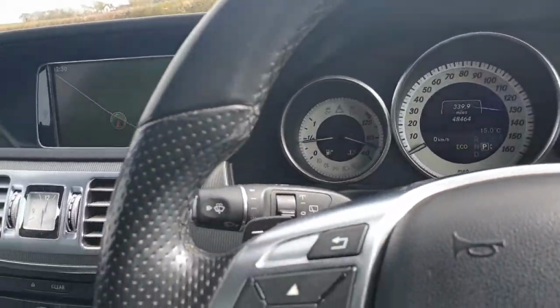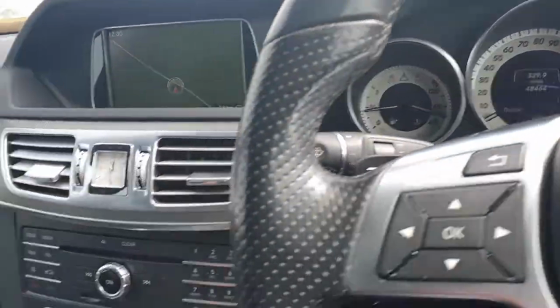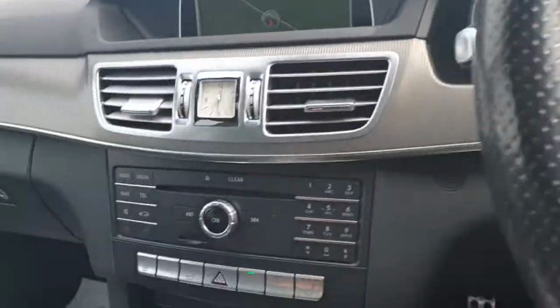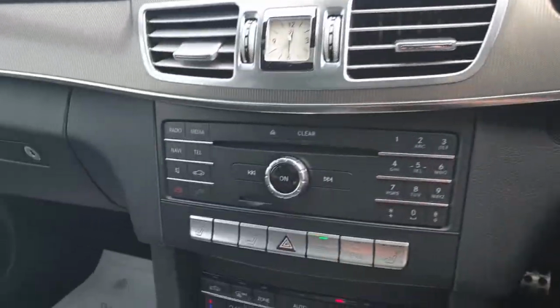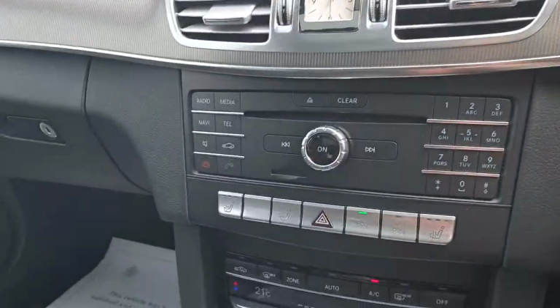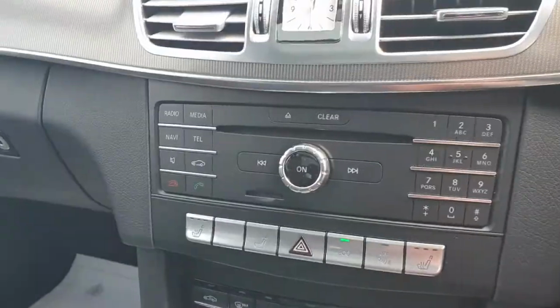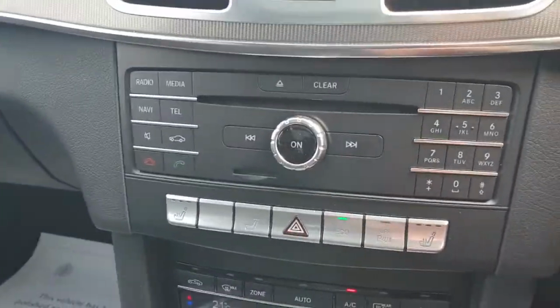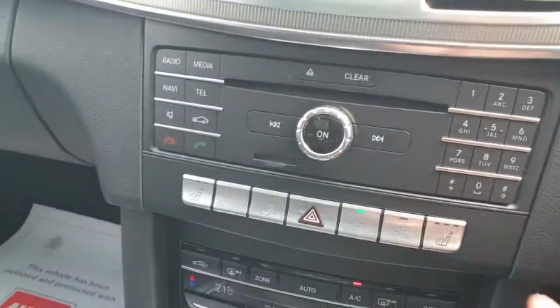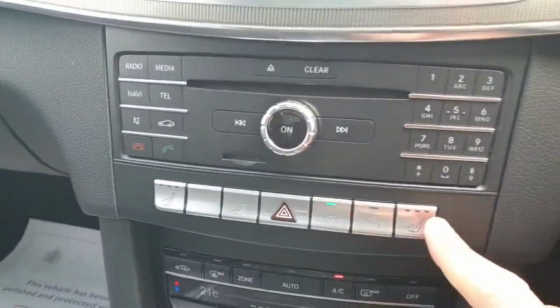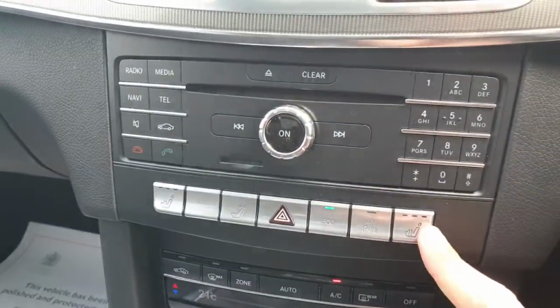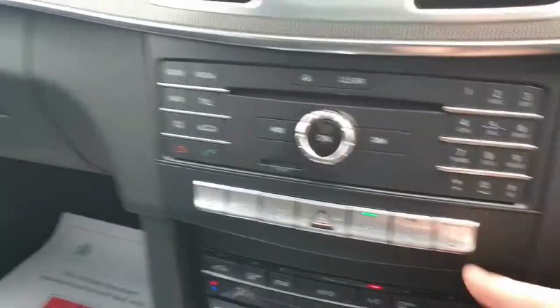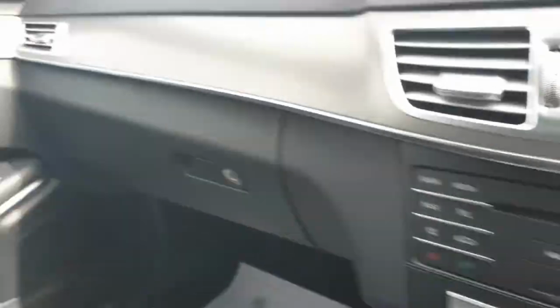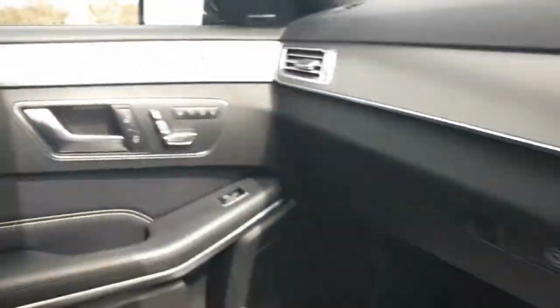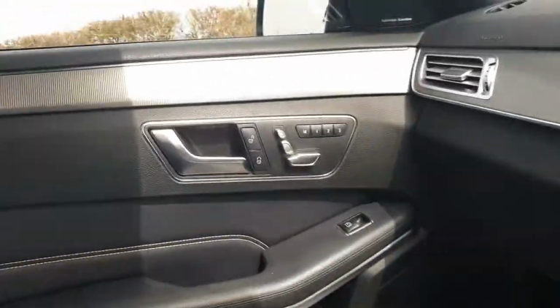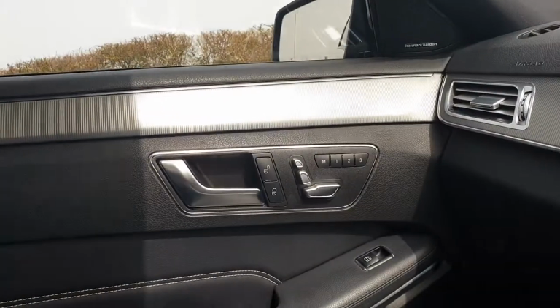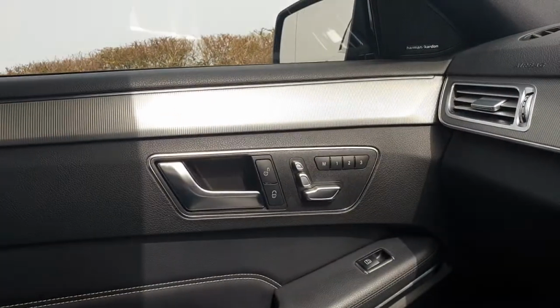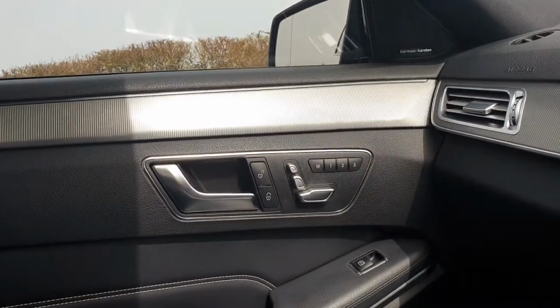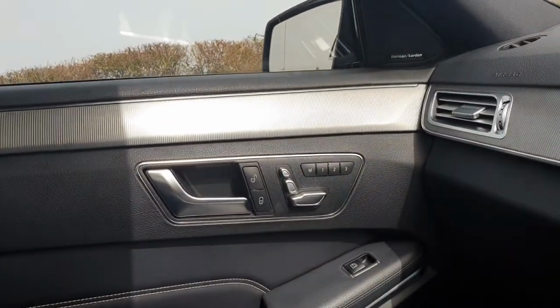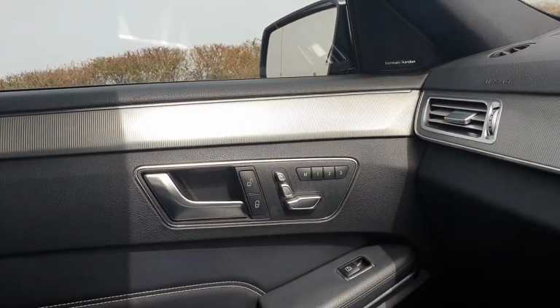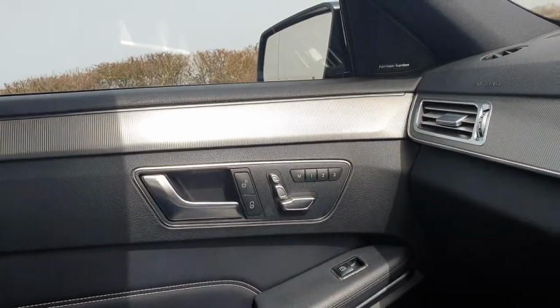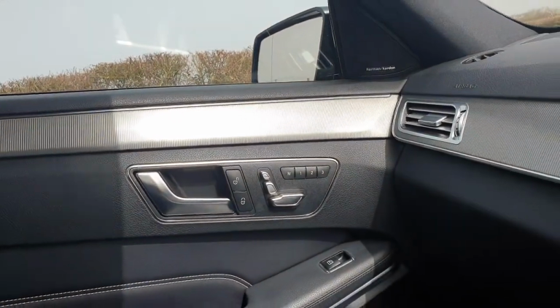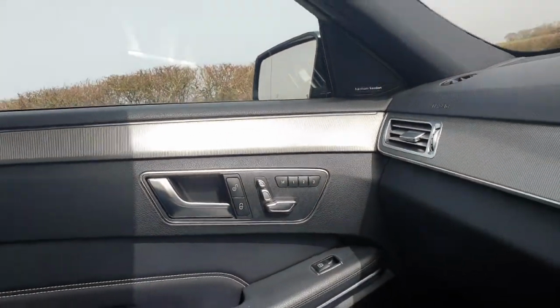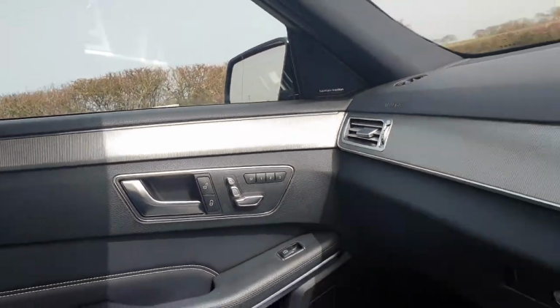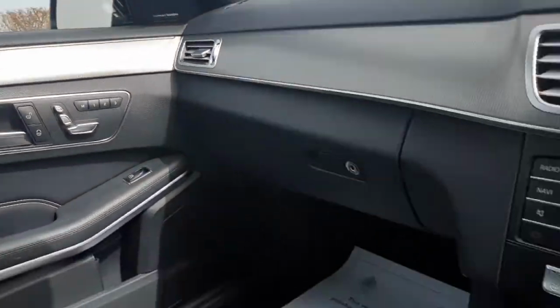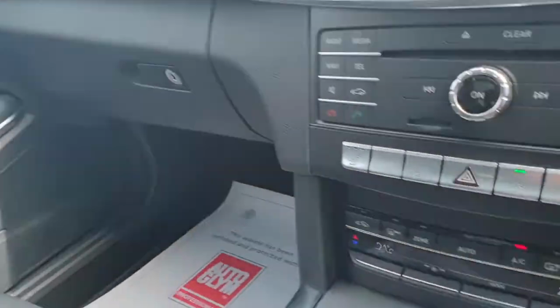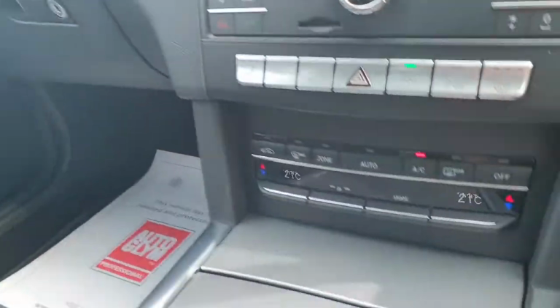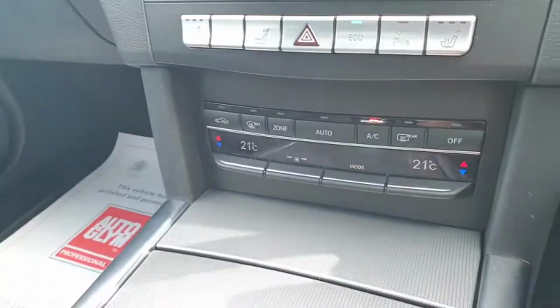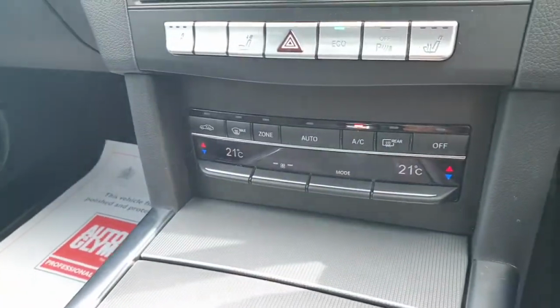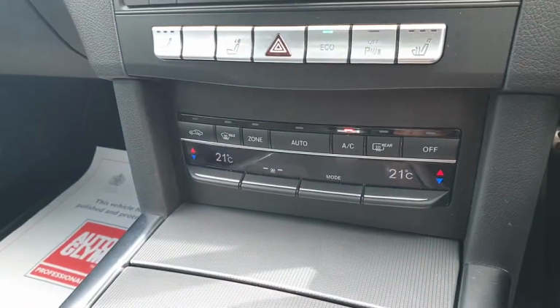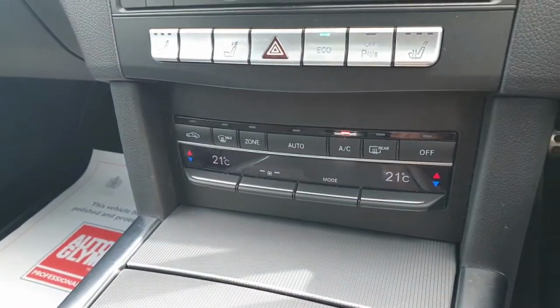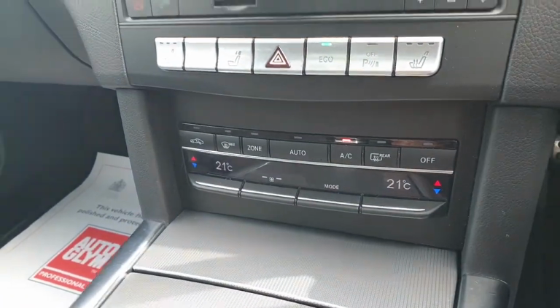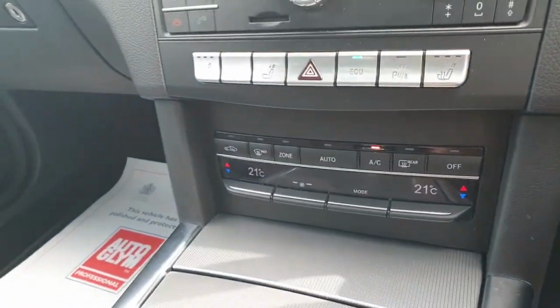You have heated seats along with the electric adjustment and memory on the passenger side. There is also dual zone climate control.